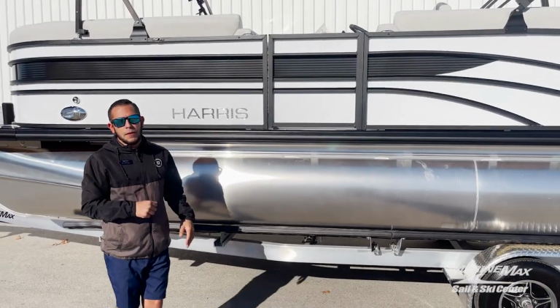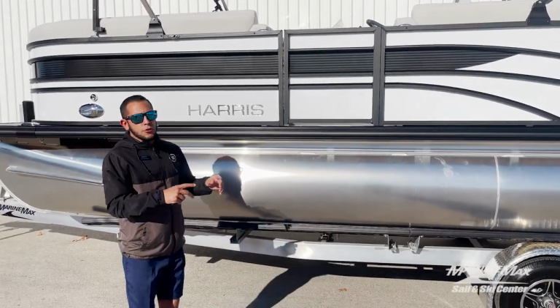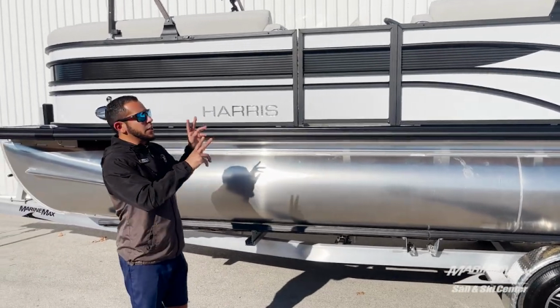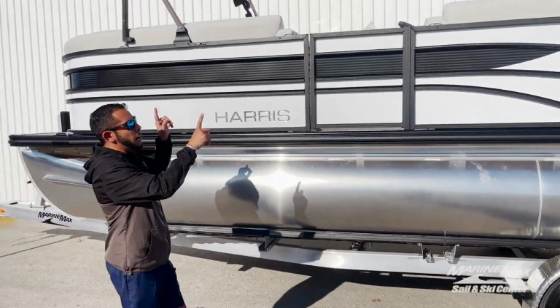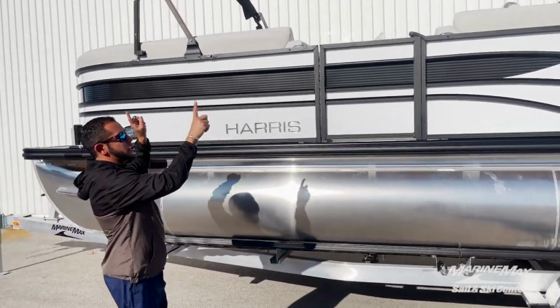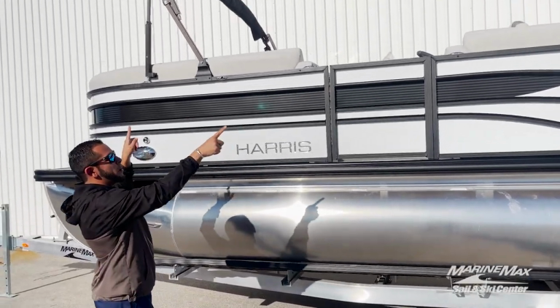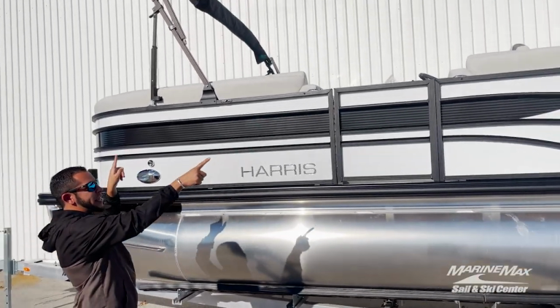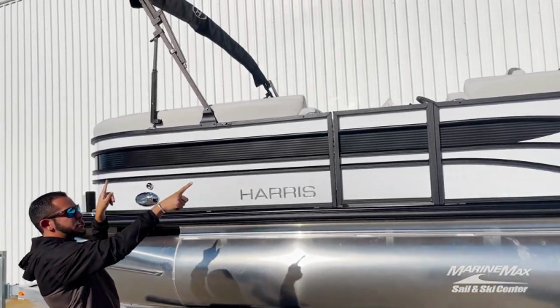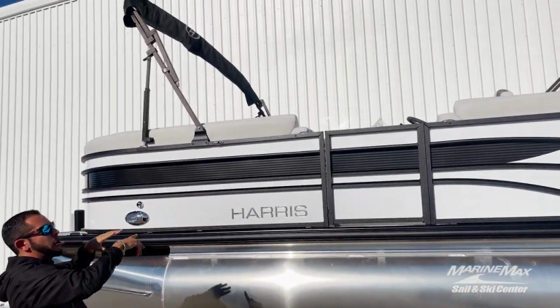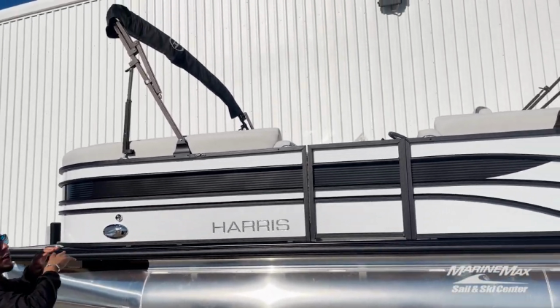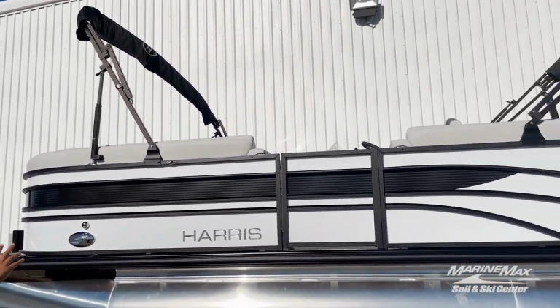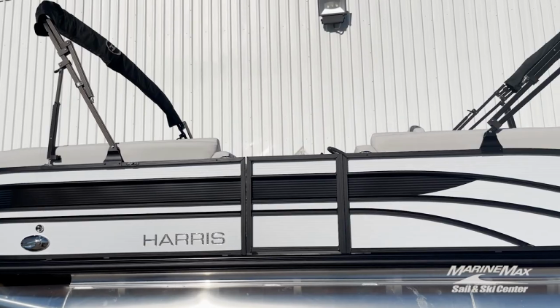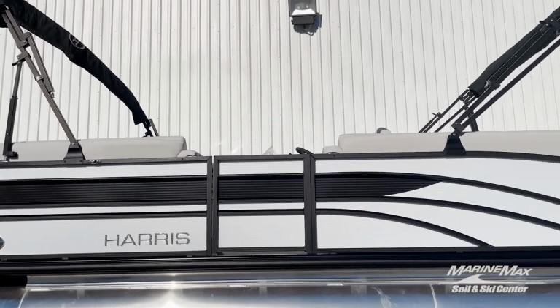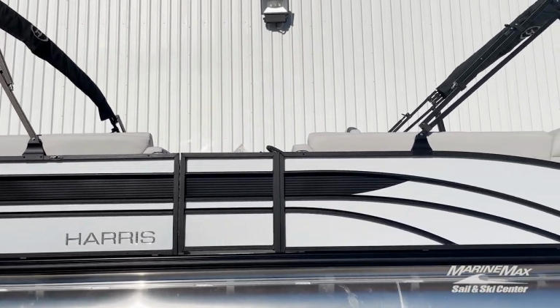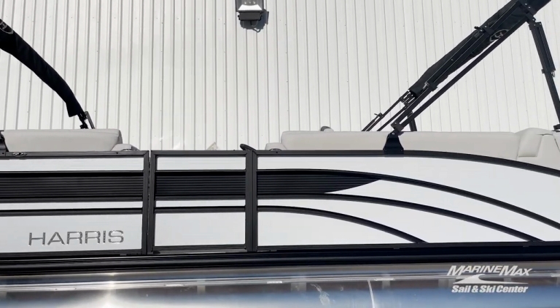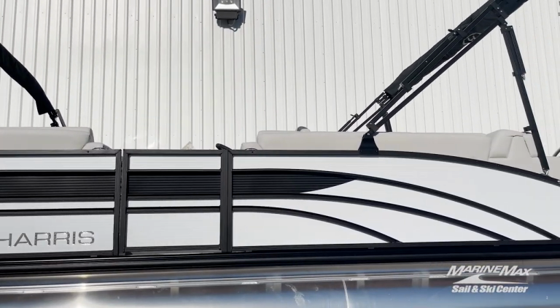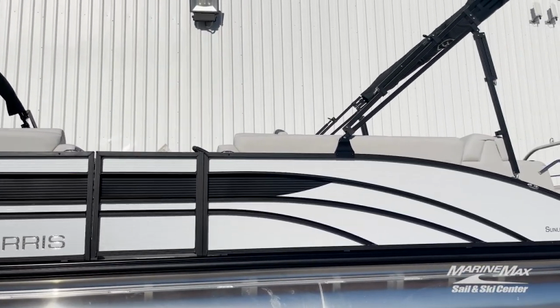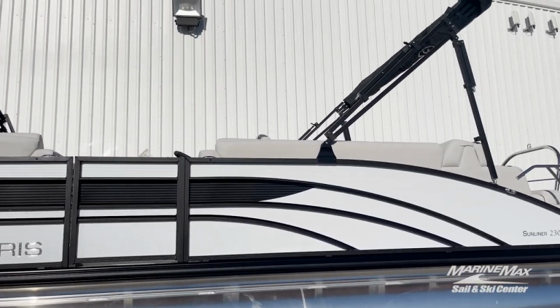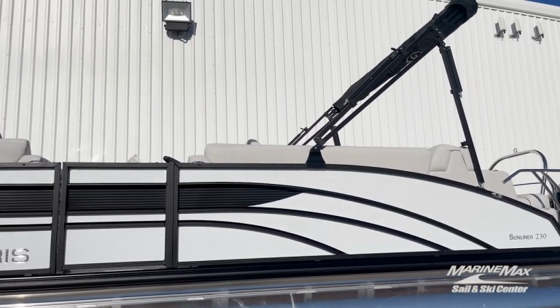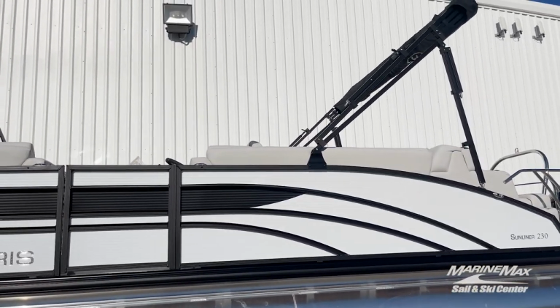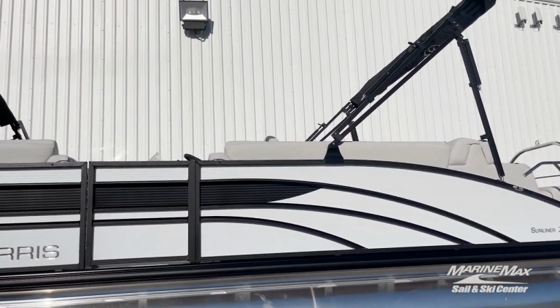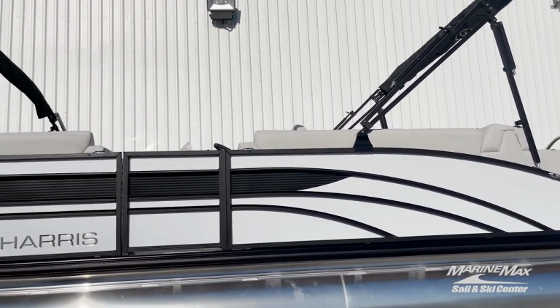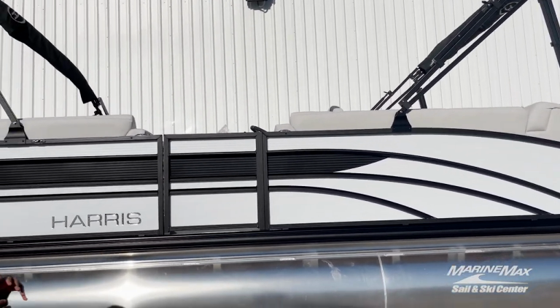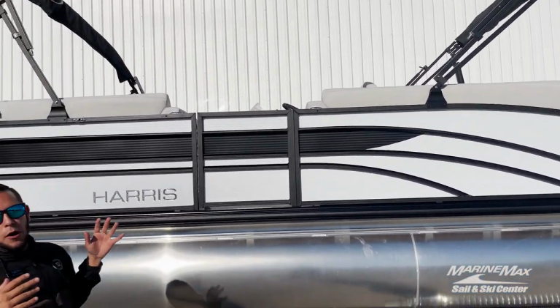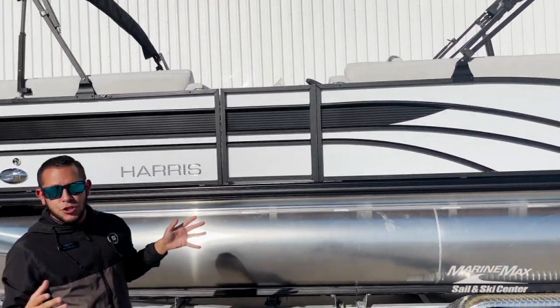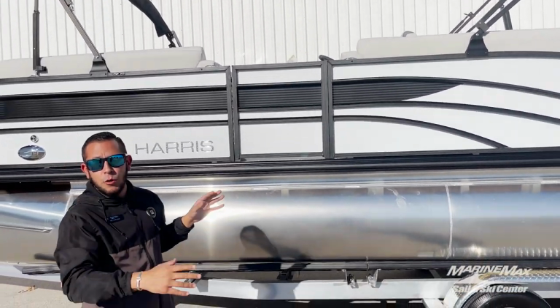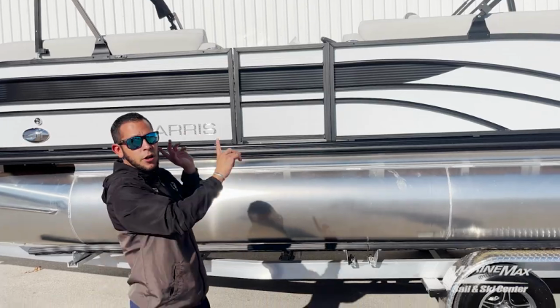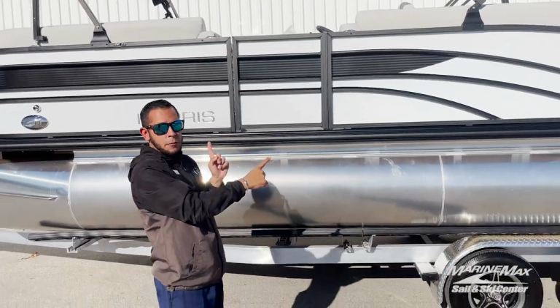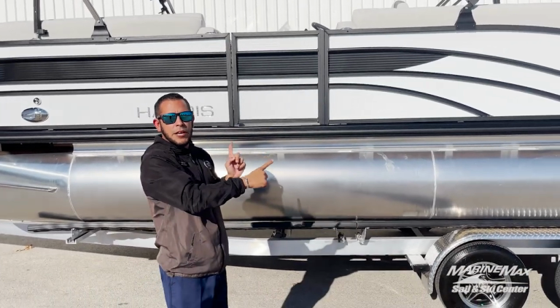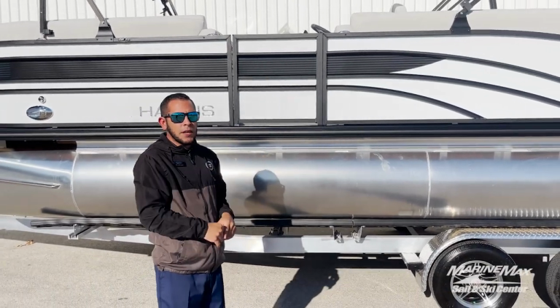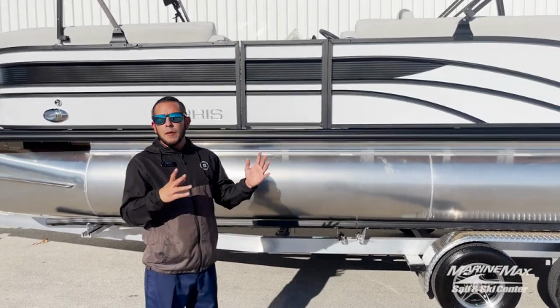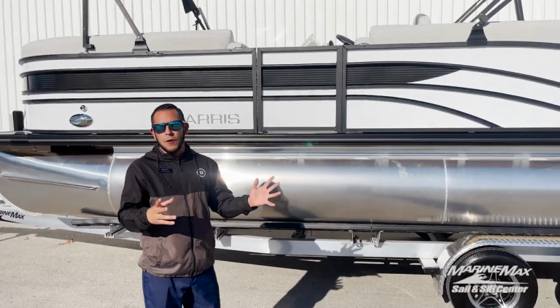You'll see that we went with the dual bimini option, so if you're looking for full shade from front to back you have that option, or if you're just looking for partial shade and want to run the rear bimini open, that's perfect too.